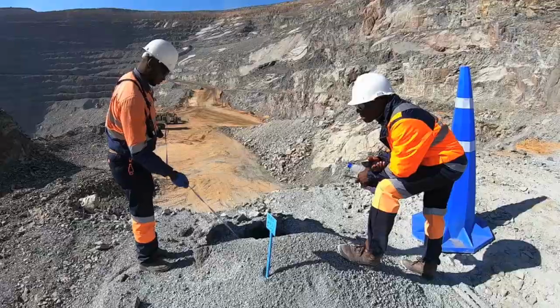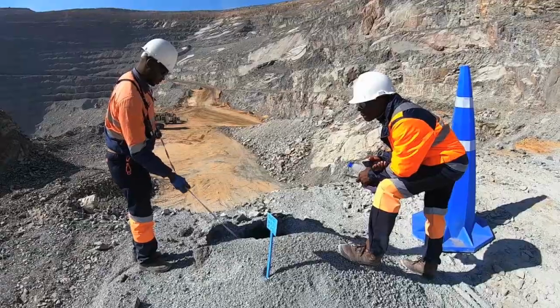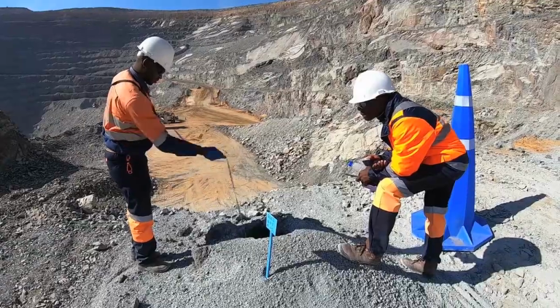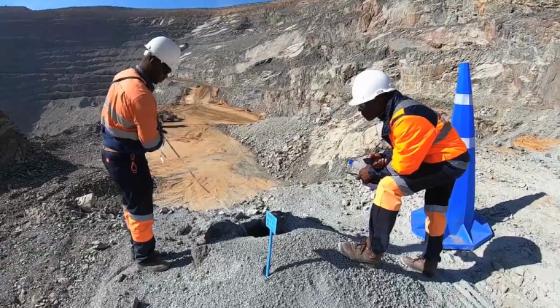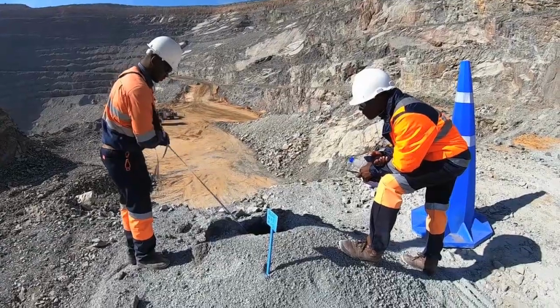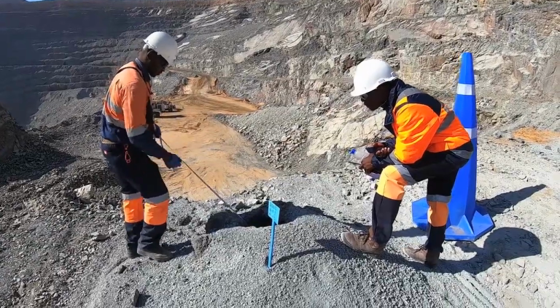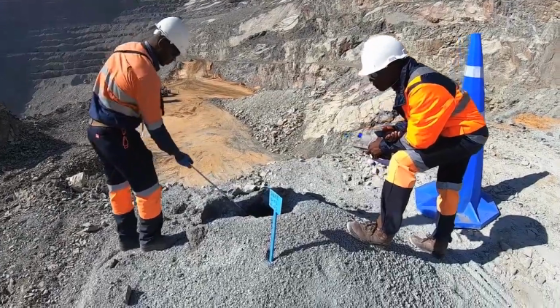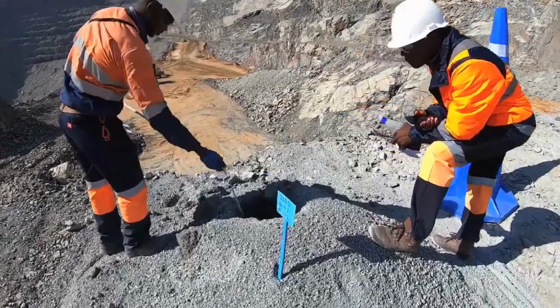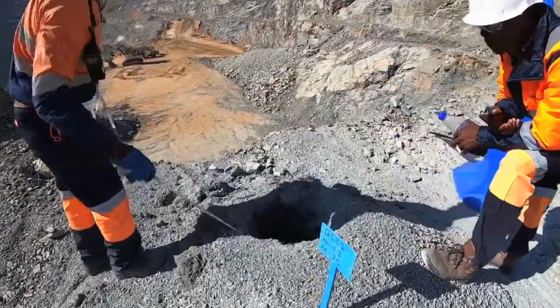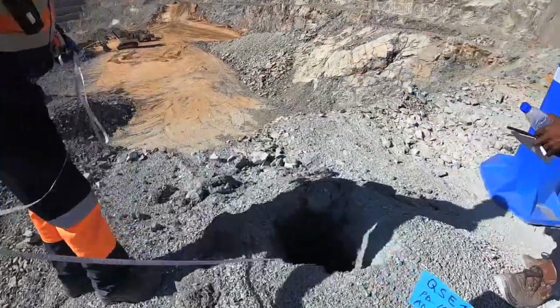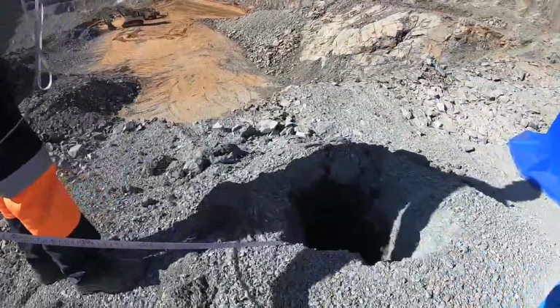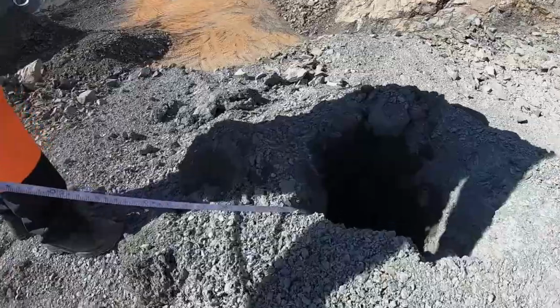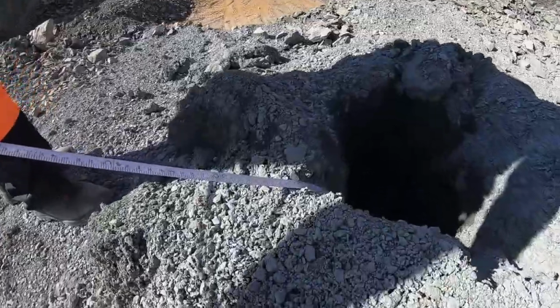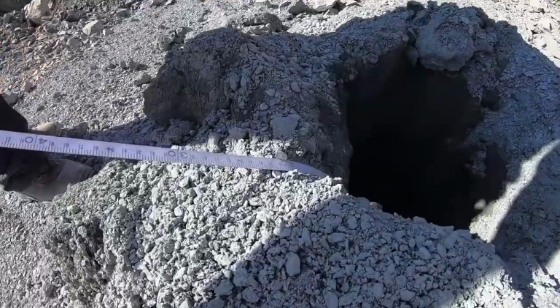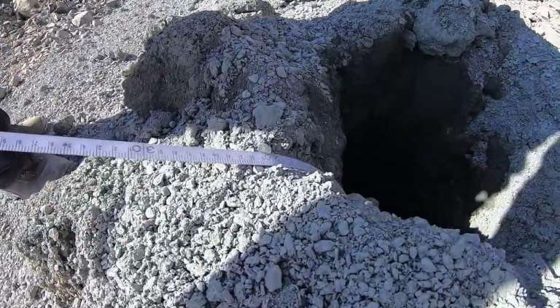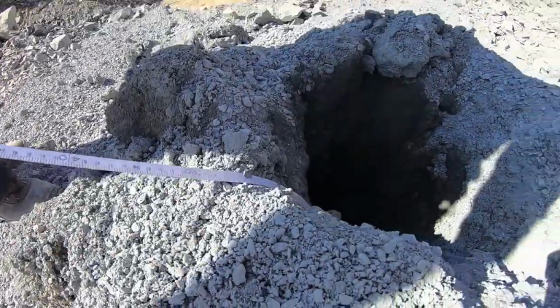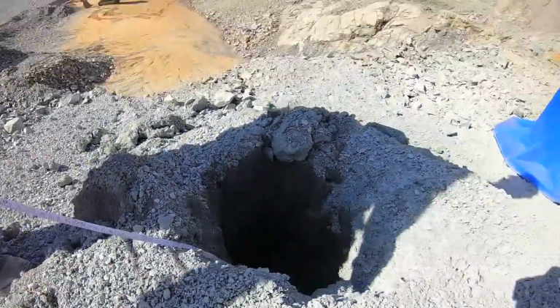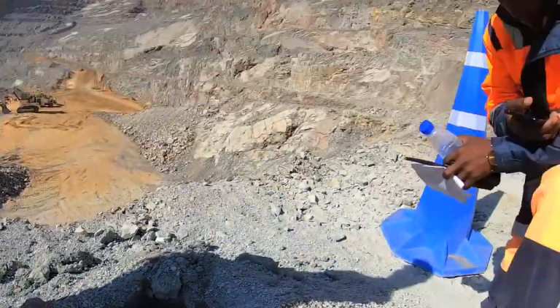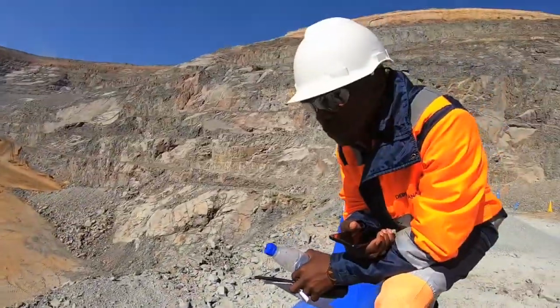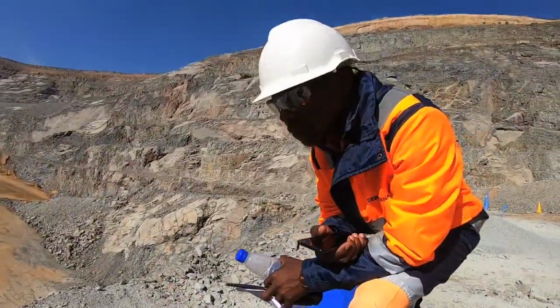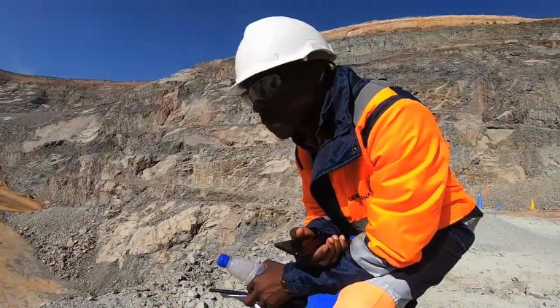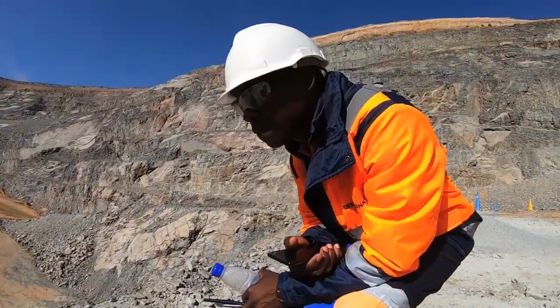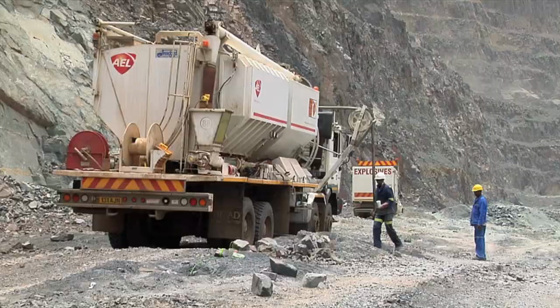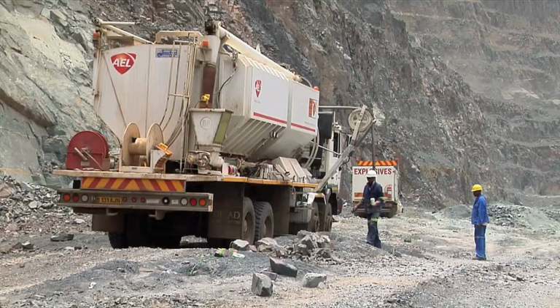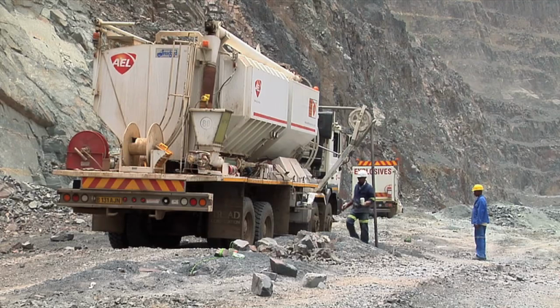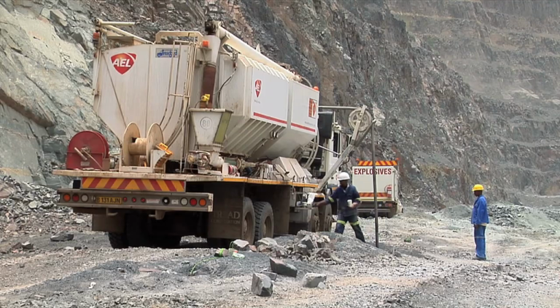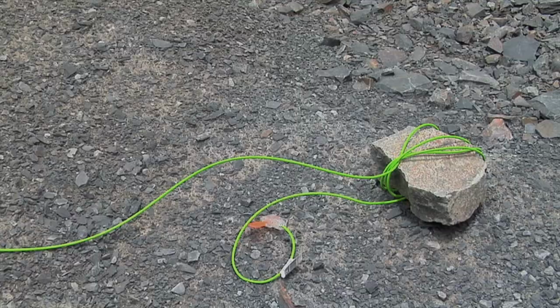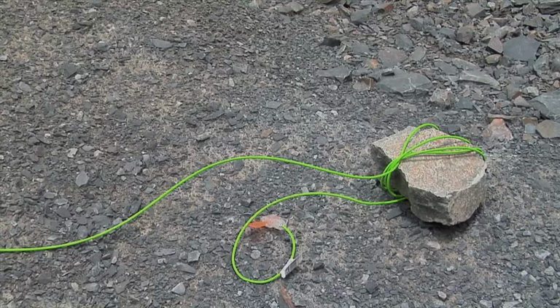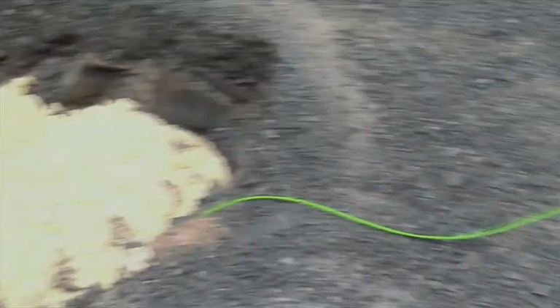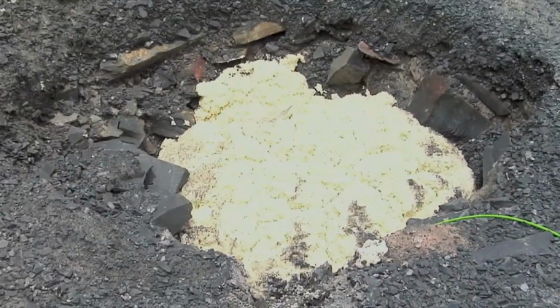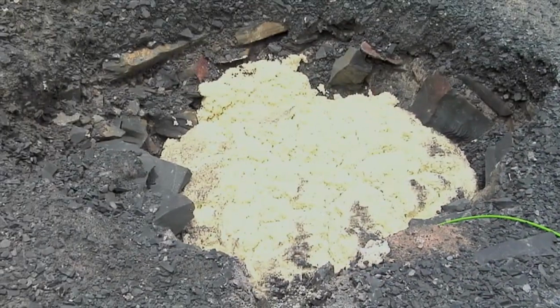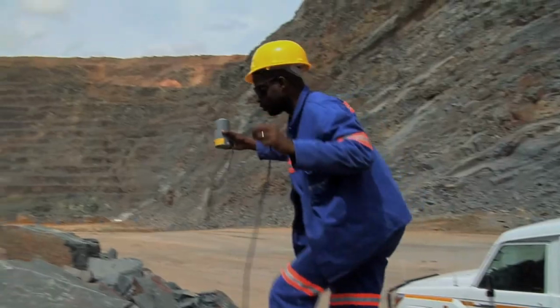After the holes have been drilled, they are carefully measured to check for their compliance and then for the calculation of the amount of explosives needed. After that, the holes are primed and charged with ammonium nitrate pearls, which is the explosive that we use for blasting.